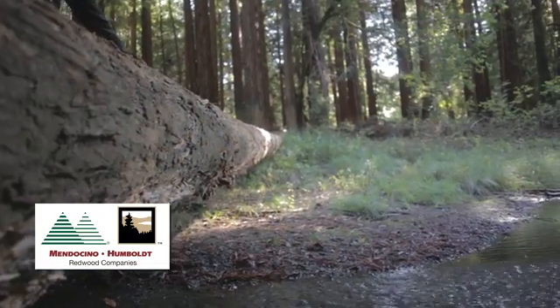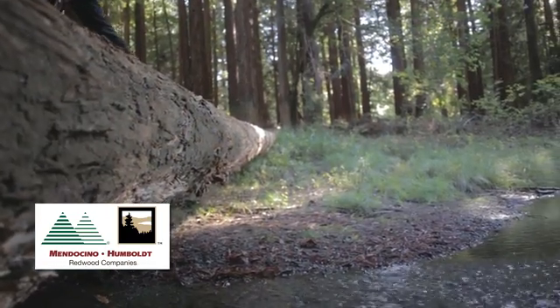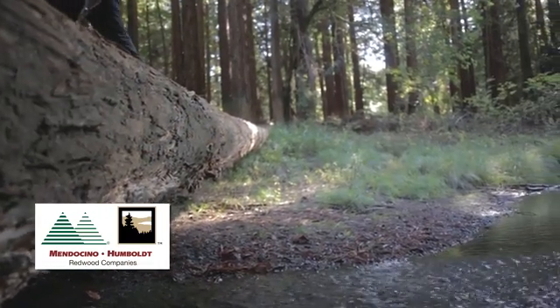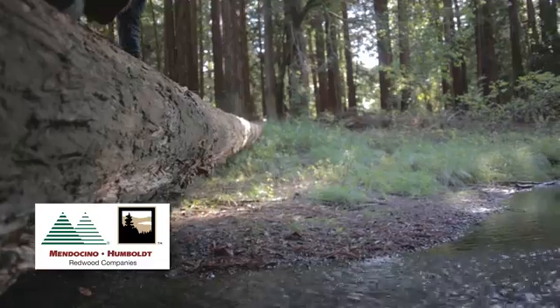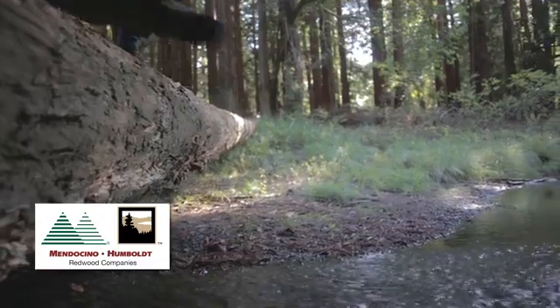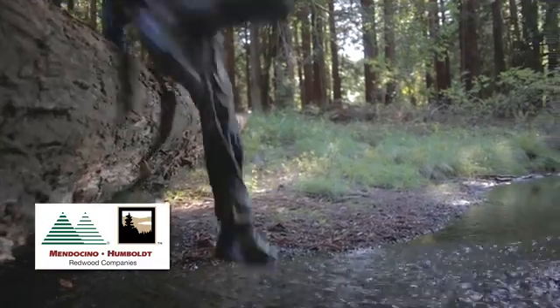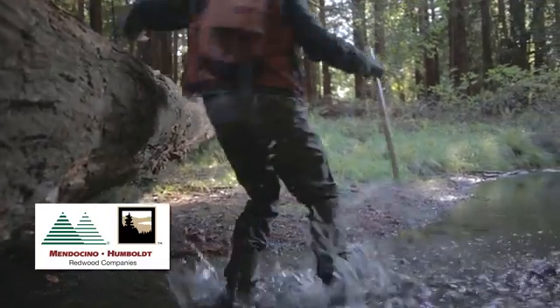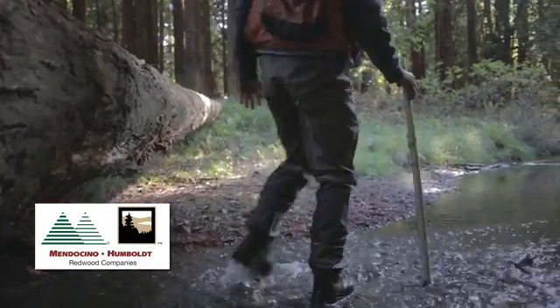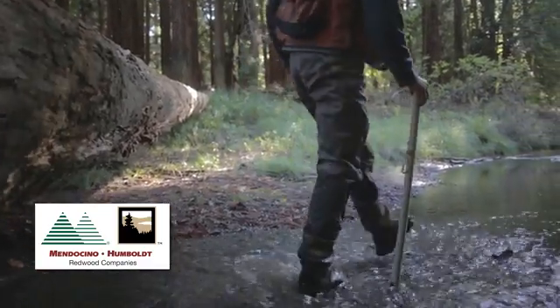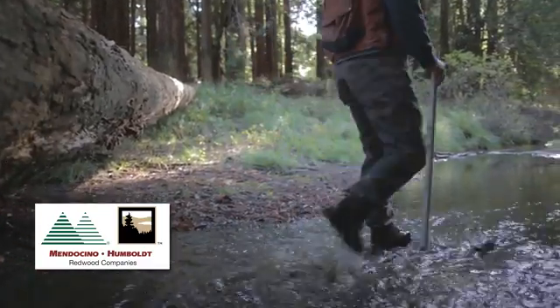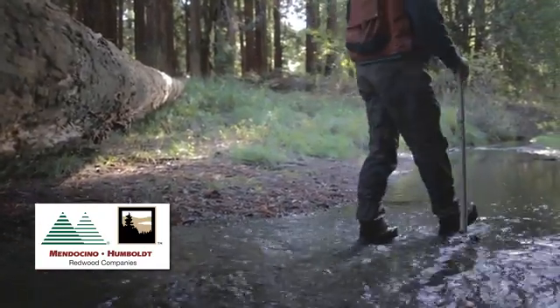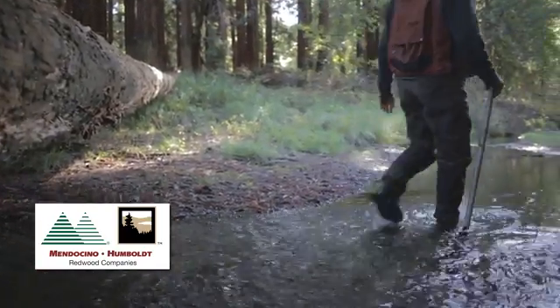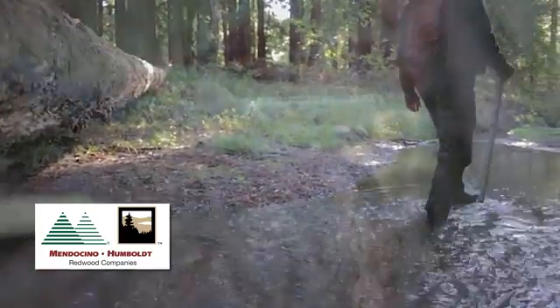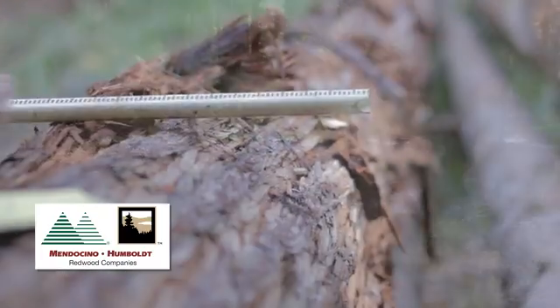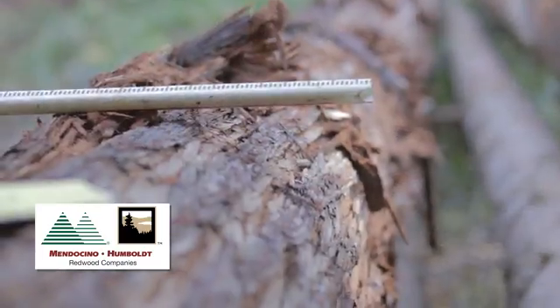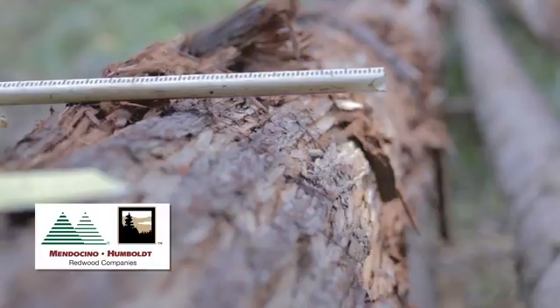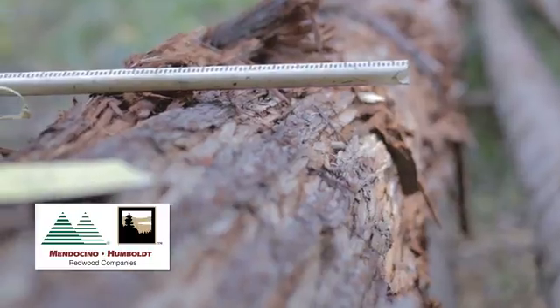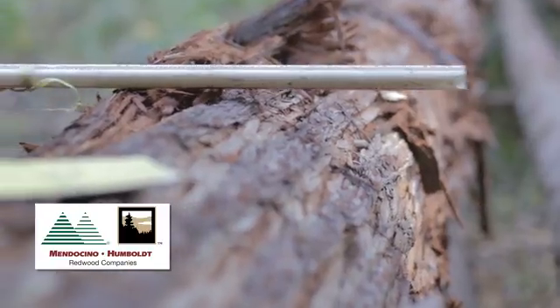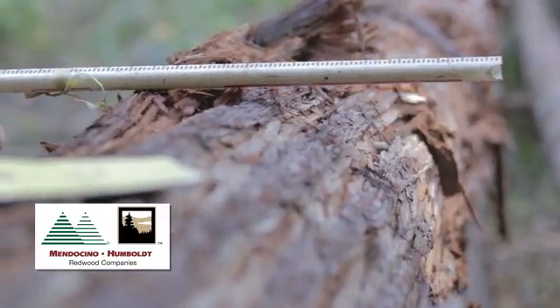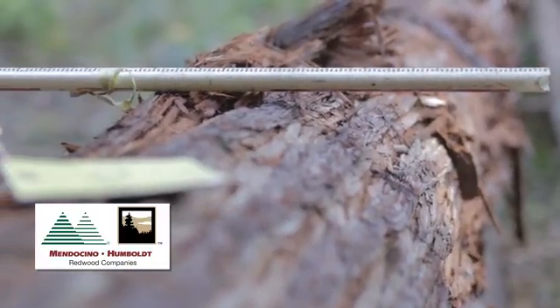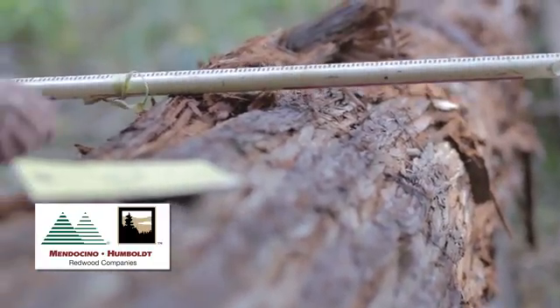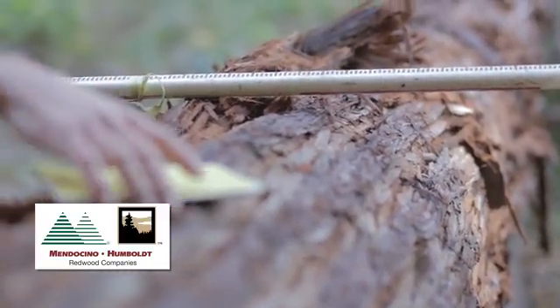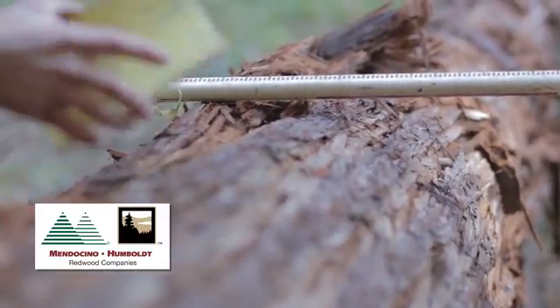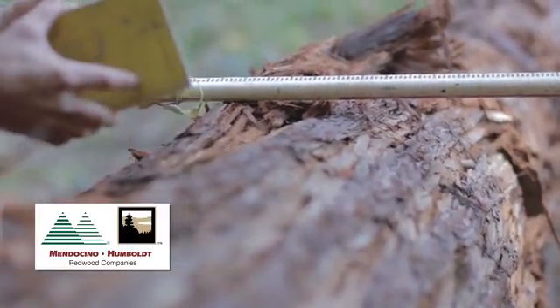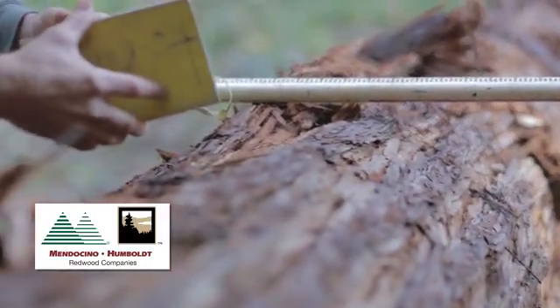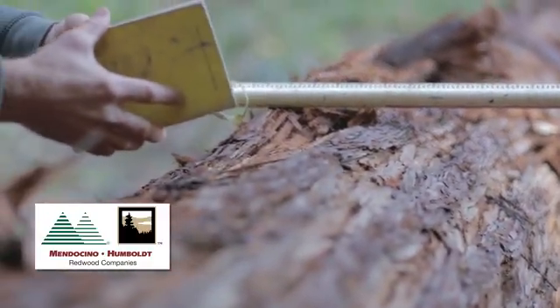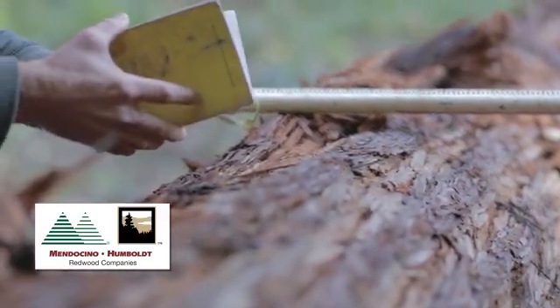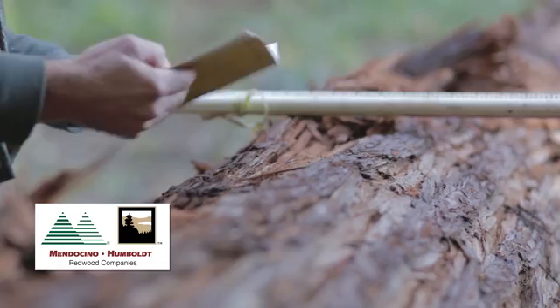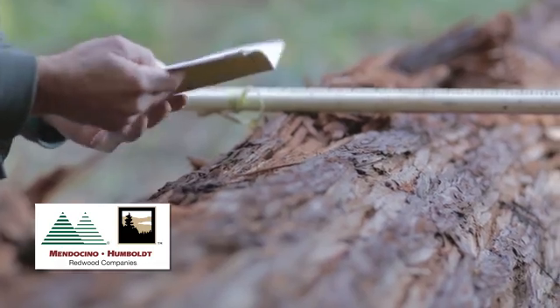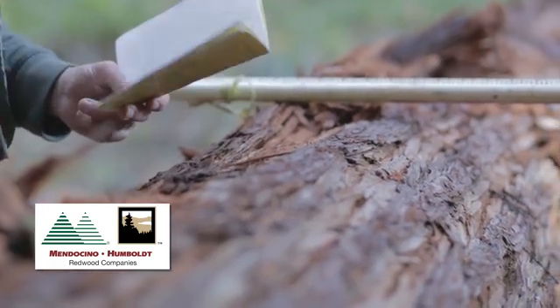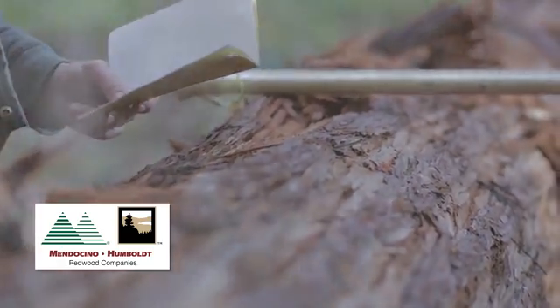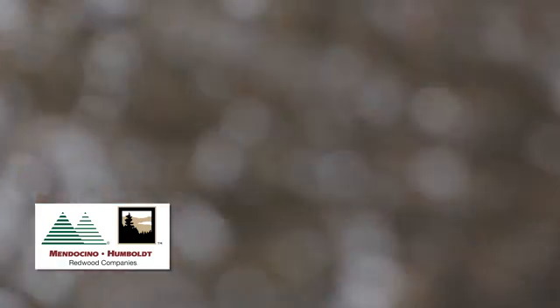All barriers are assessed for their degree of blockage and how much habitat is upstream of the barrier. Some barriers can be restored by placing logs or boulders in the stream, while others need to have a larger culvert or a bridge installed to restore fish passage.